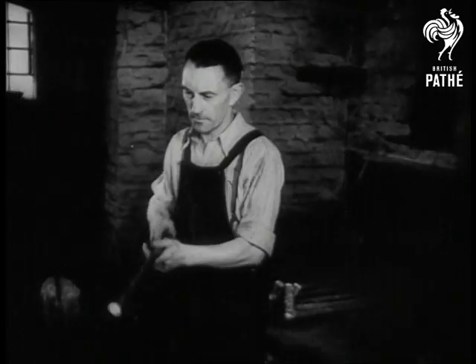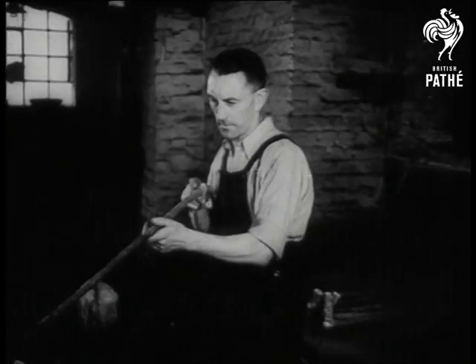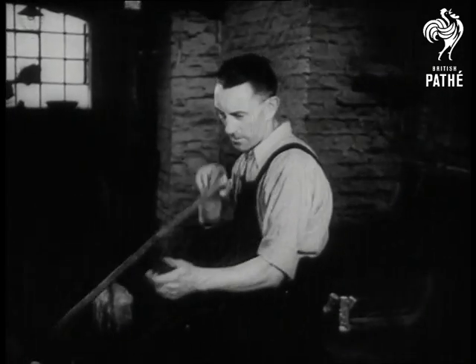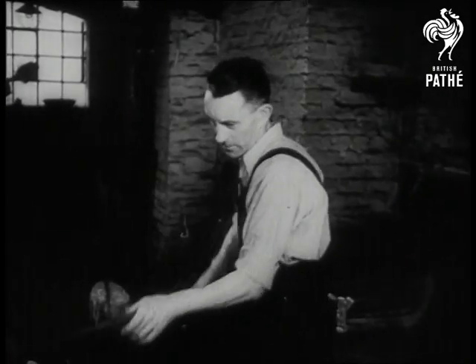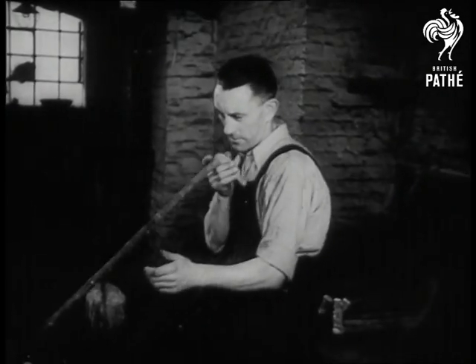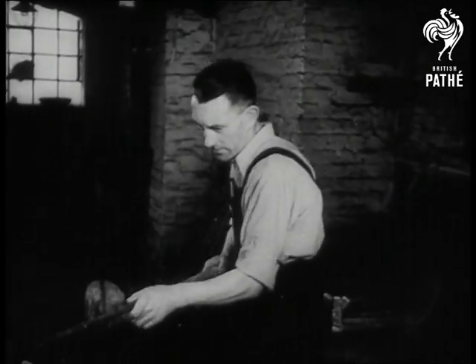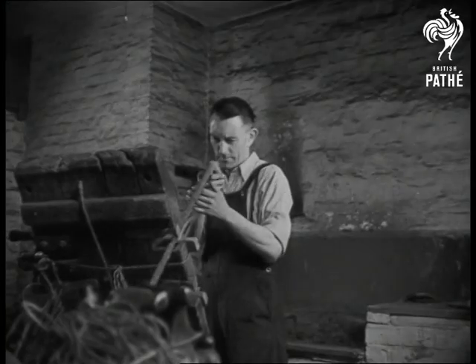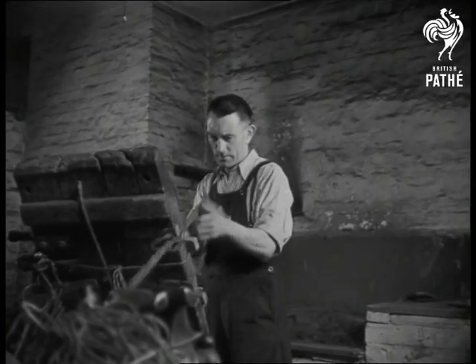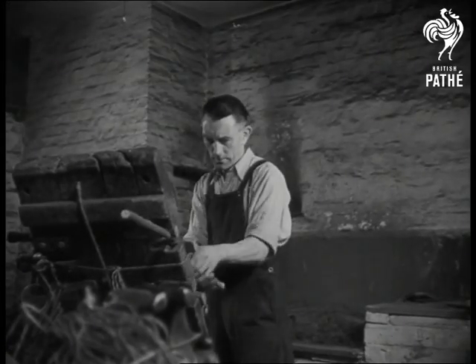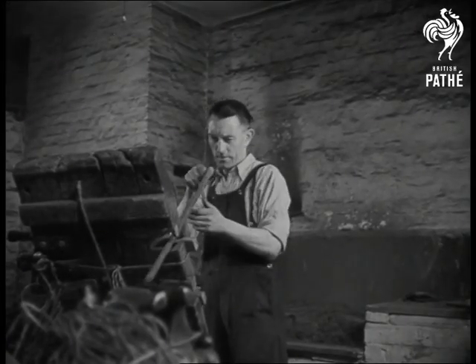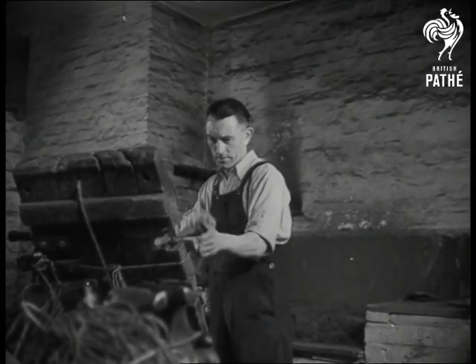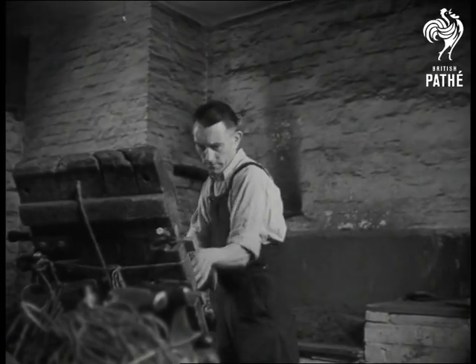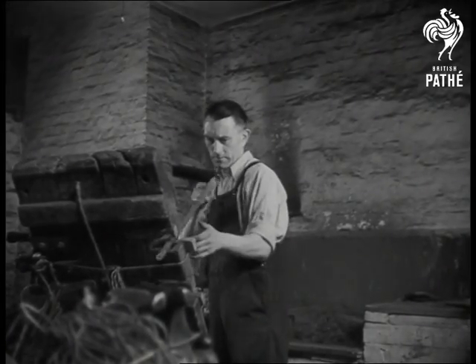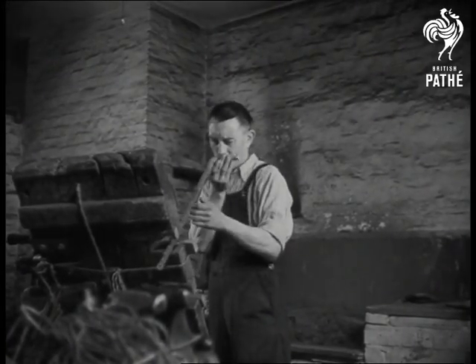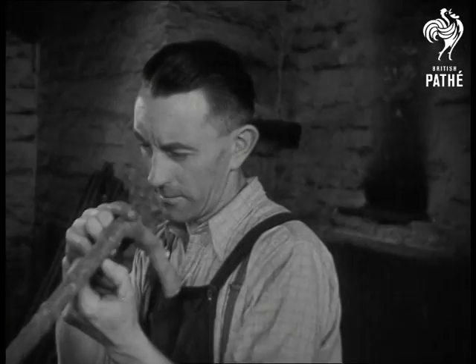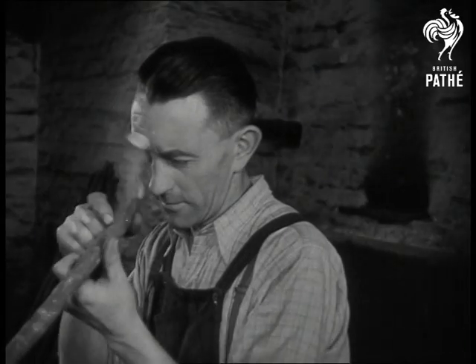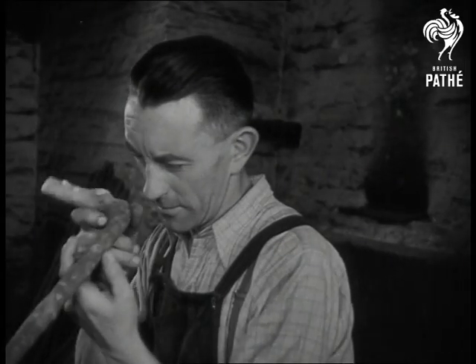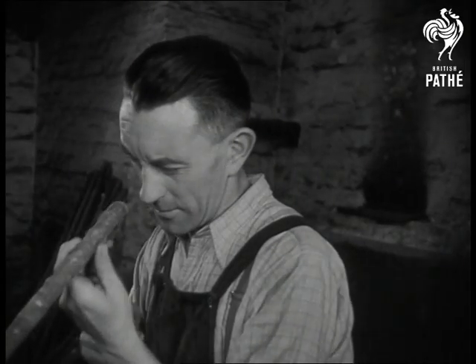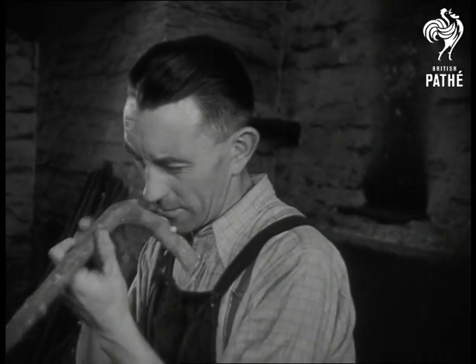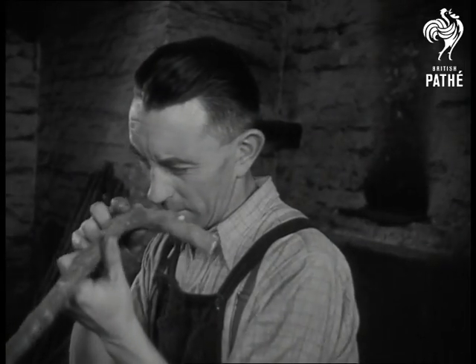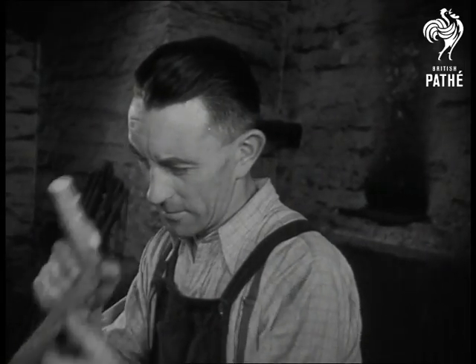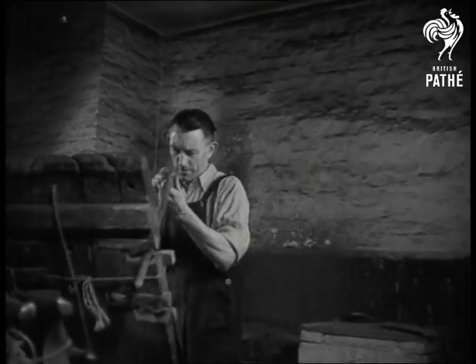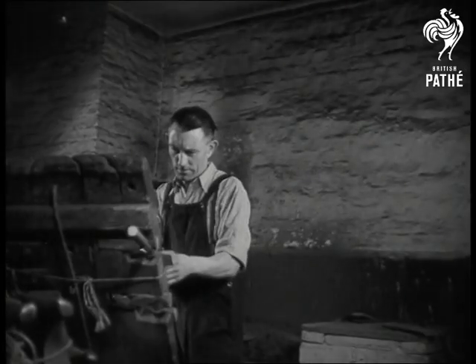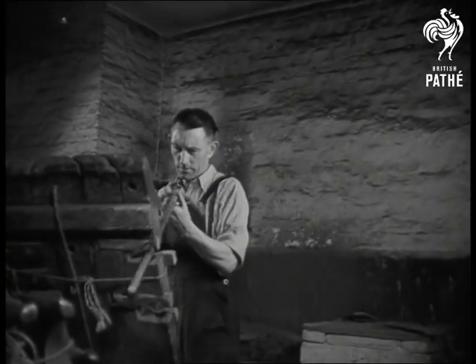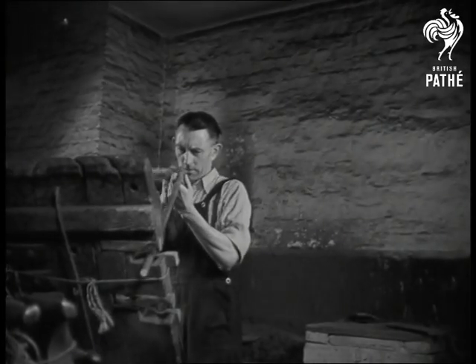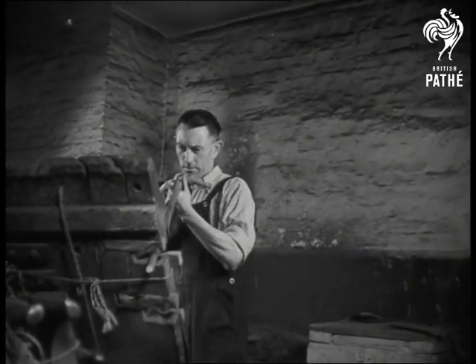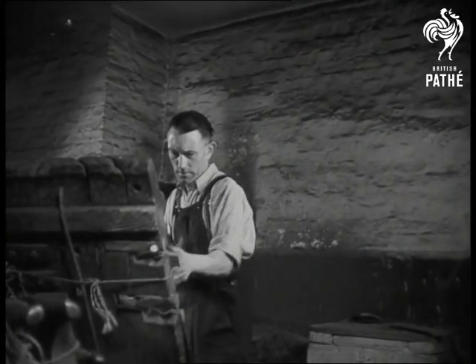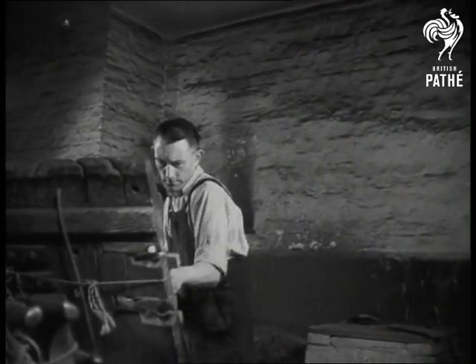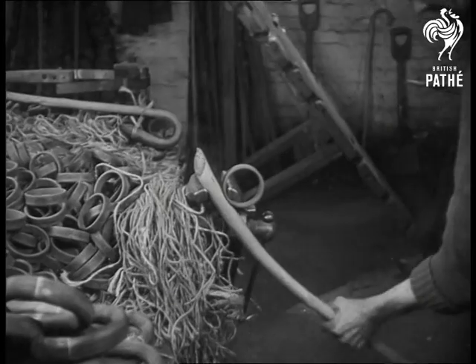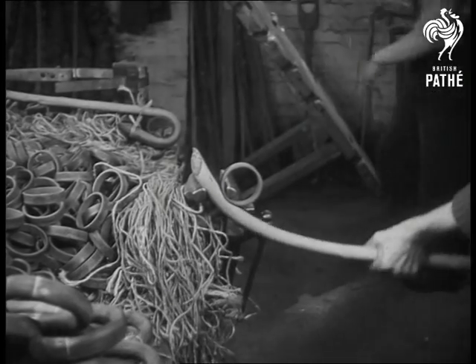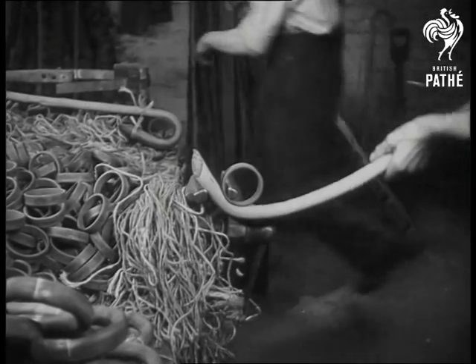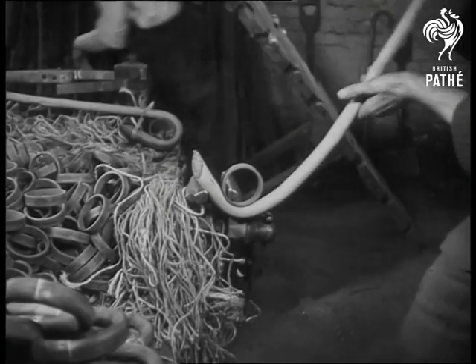And now comes the tricky part. While the stick is still pliable, a skilled workman gives it a slight bend here, a little twist there, until it's so straight you wouldn't know it hadn't grown that way.